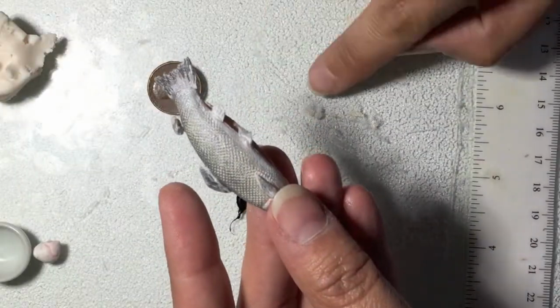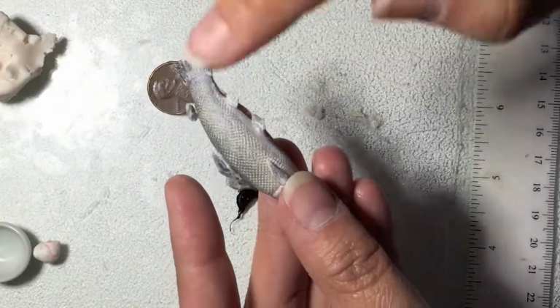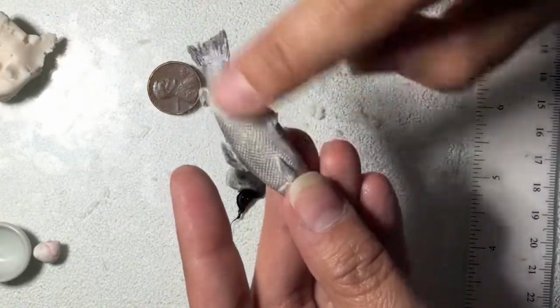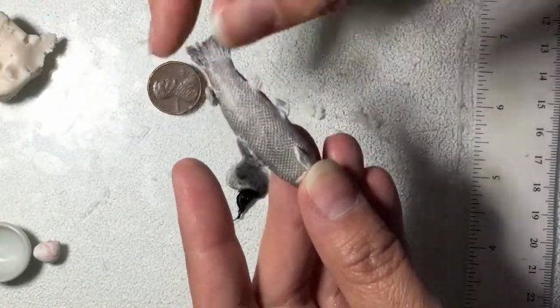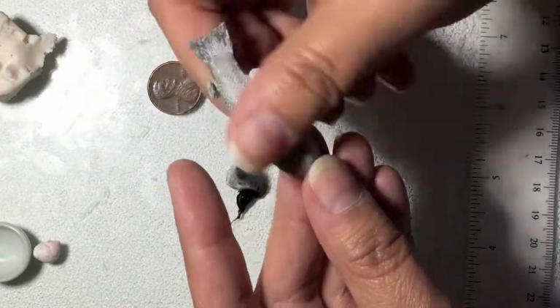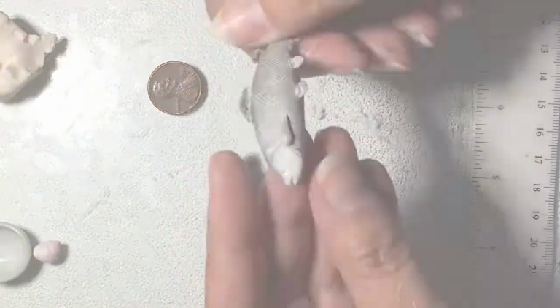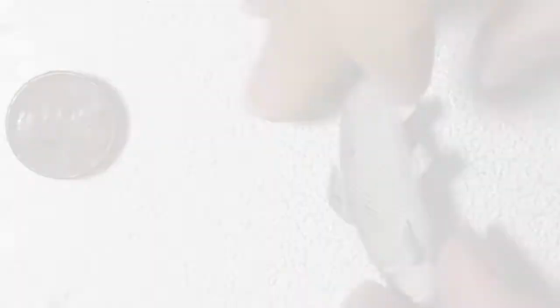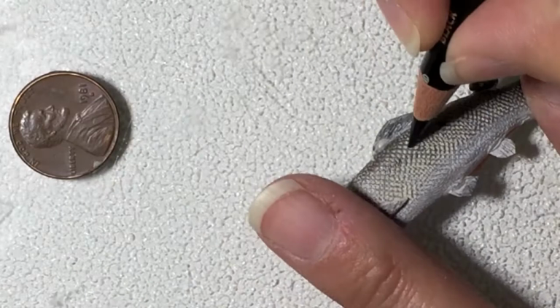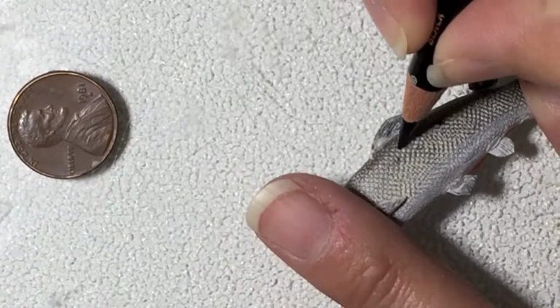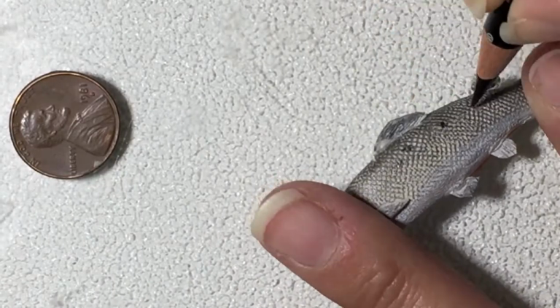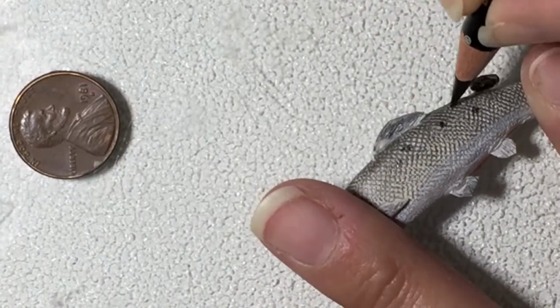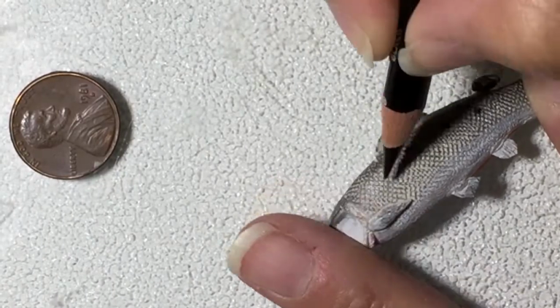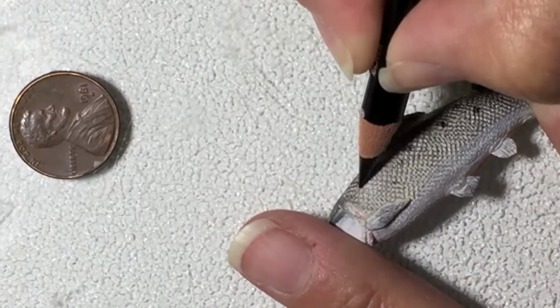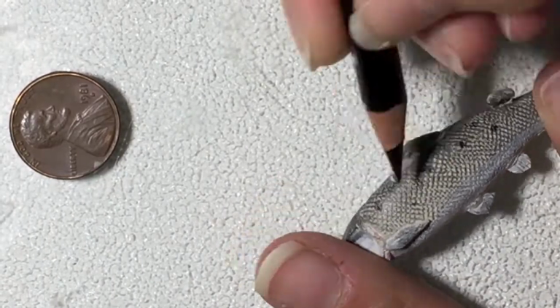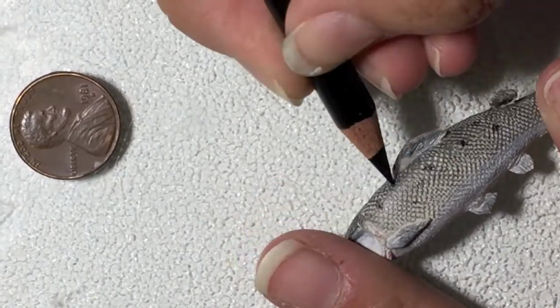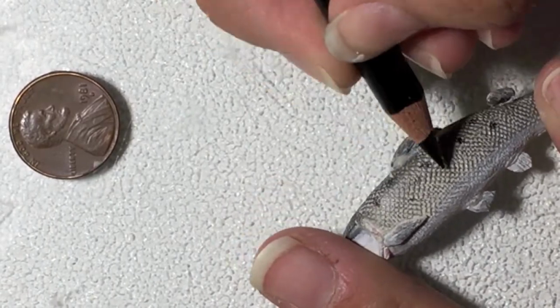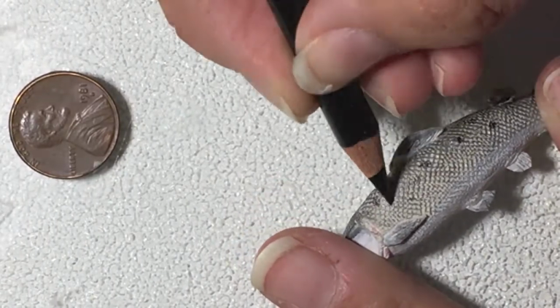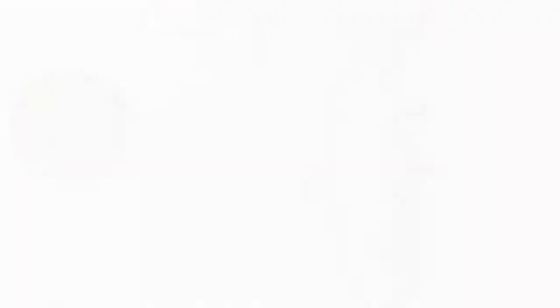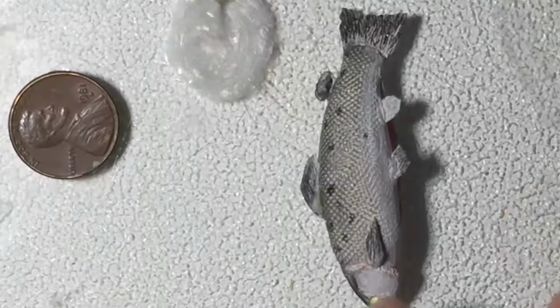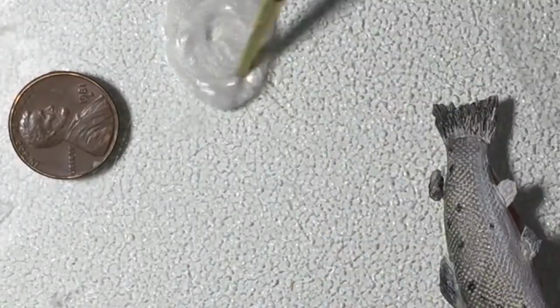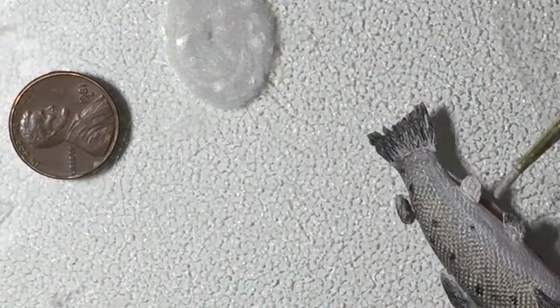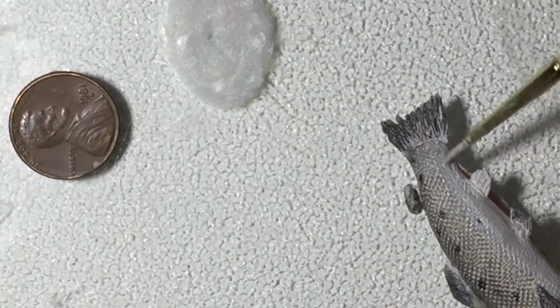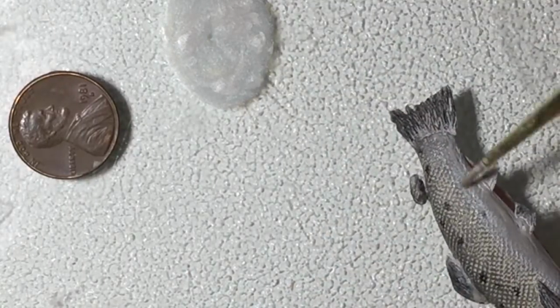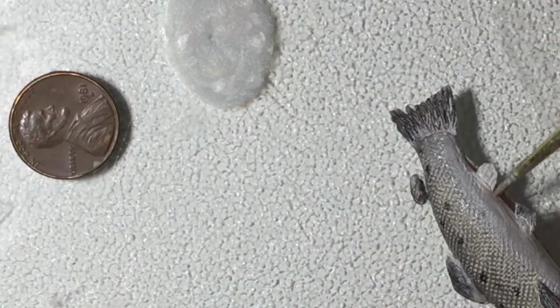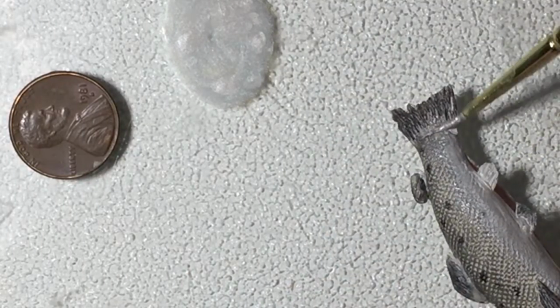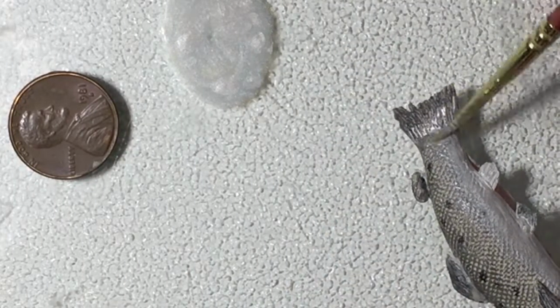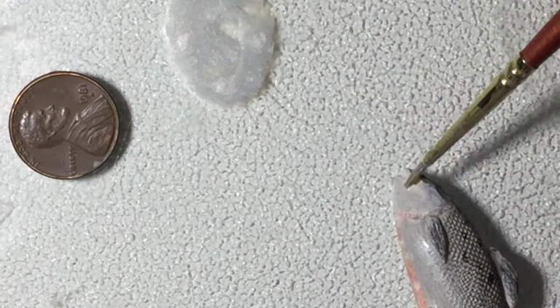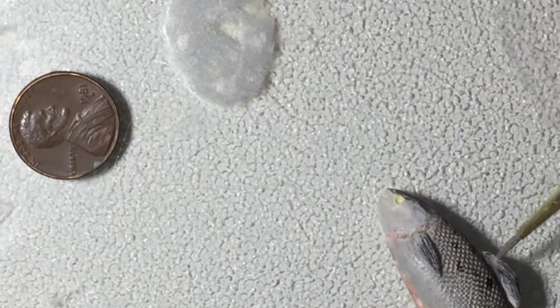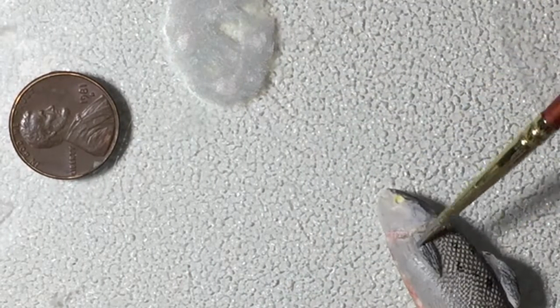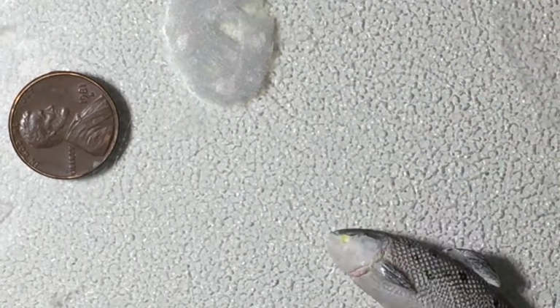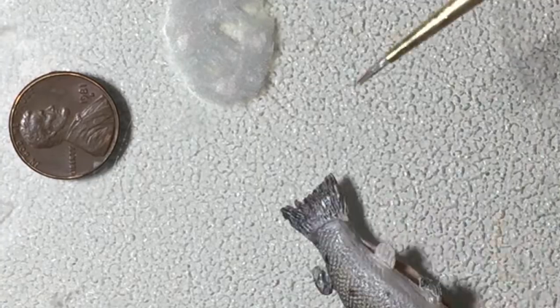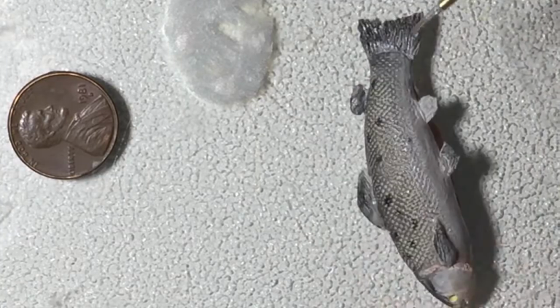I added a small amount of Pearl-X pigment with my fingertips to the top of the scales and I added some black spots for detail. Lastly I added some silver paint just to make the iridescent sections pop.